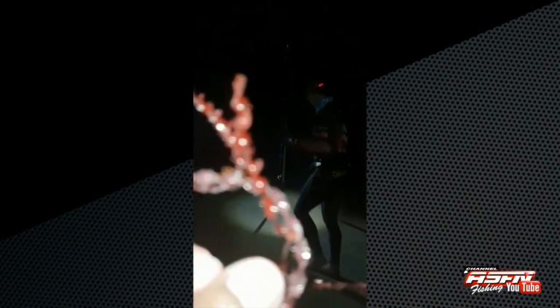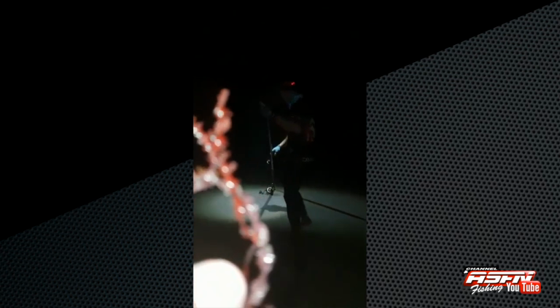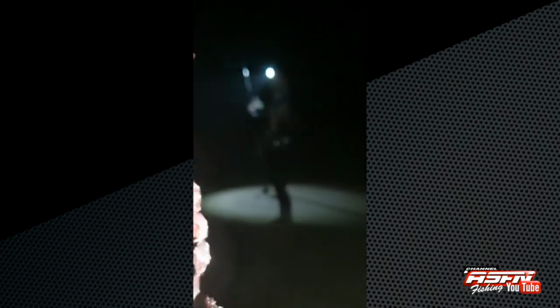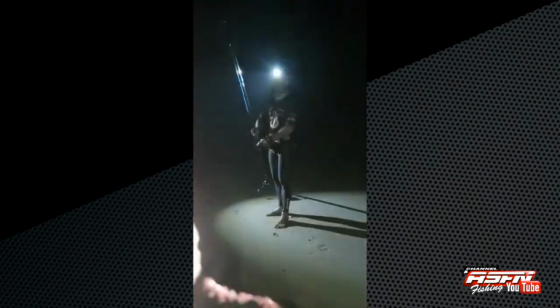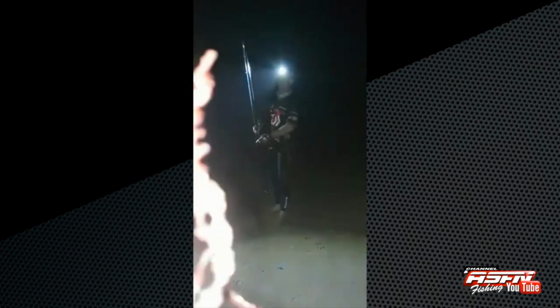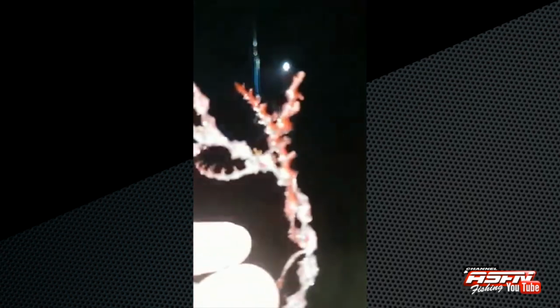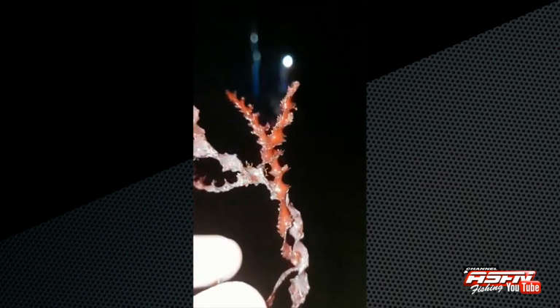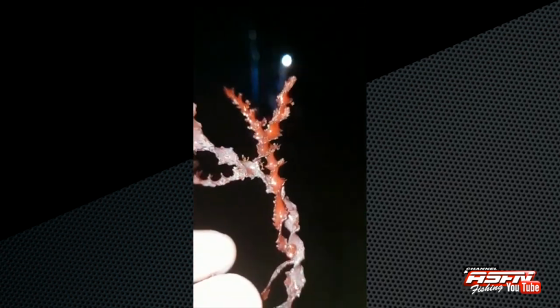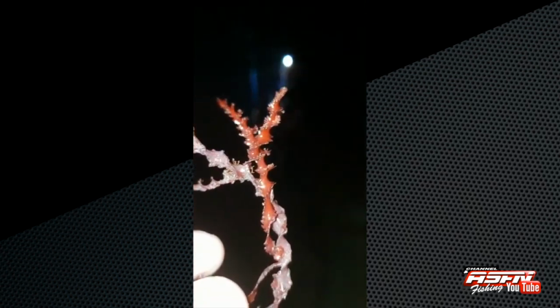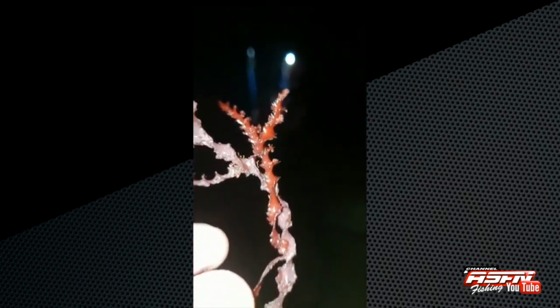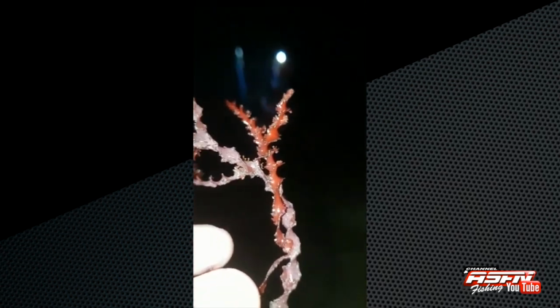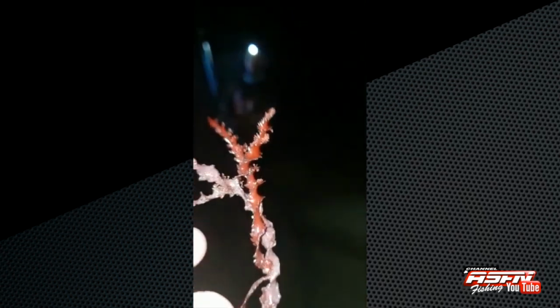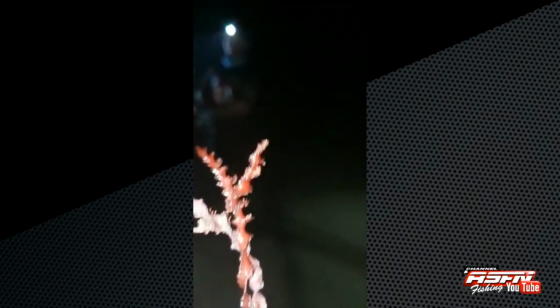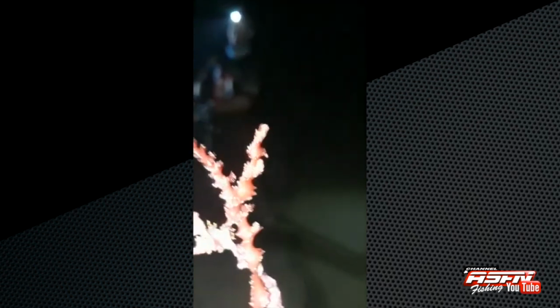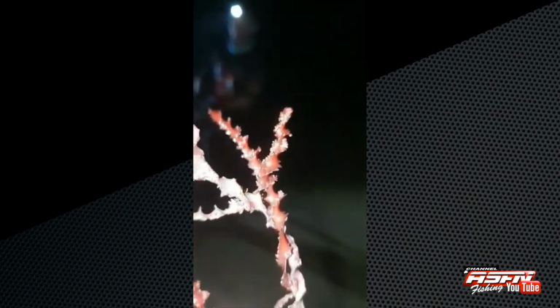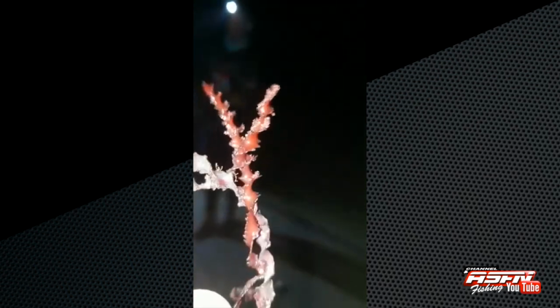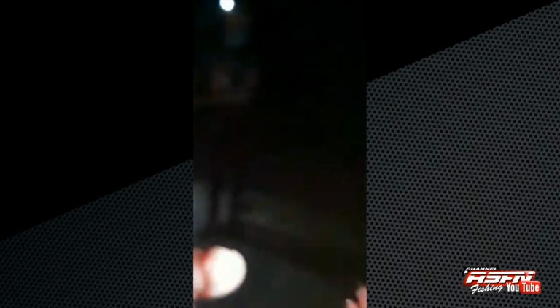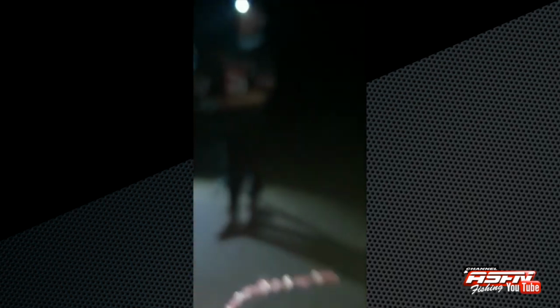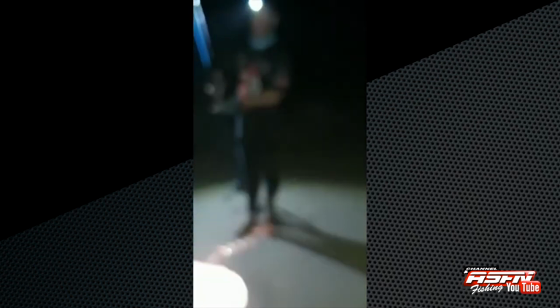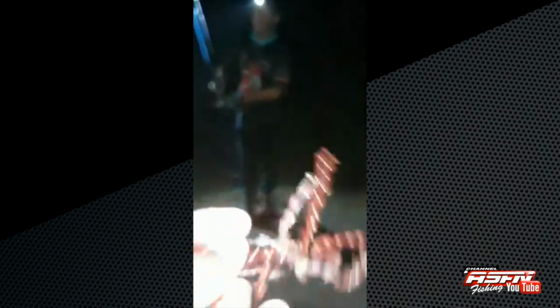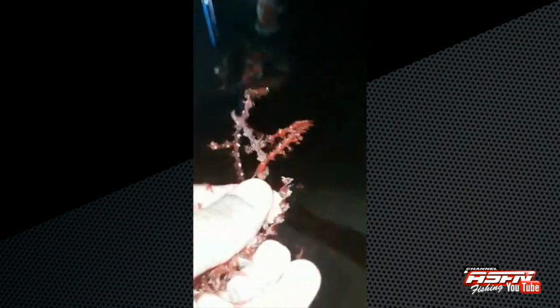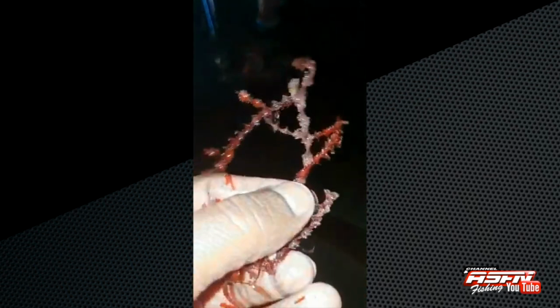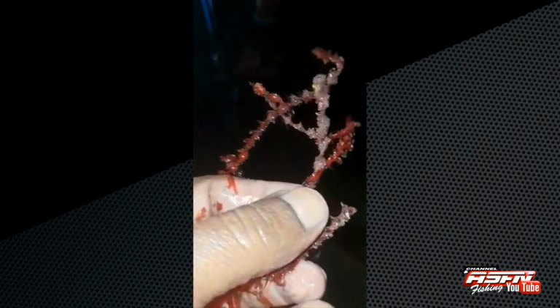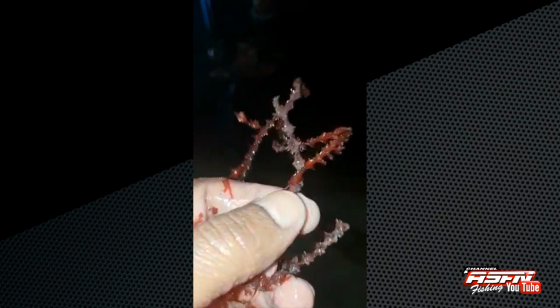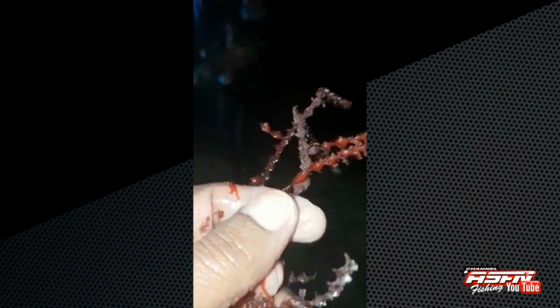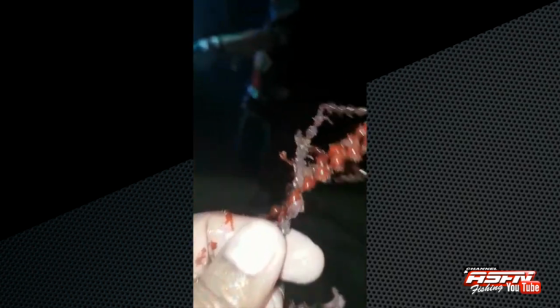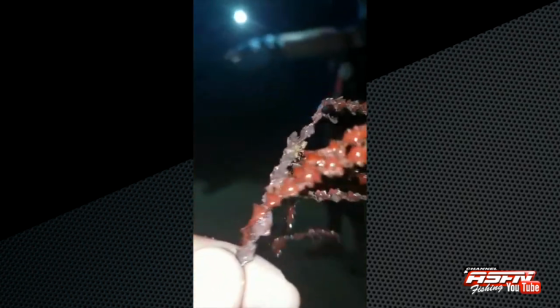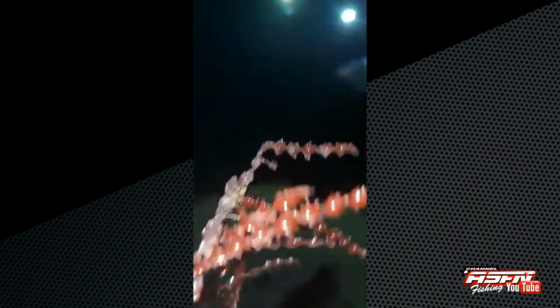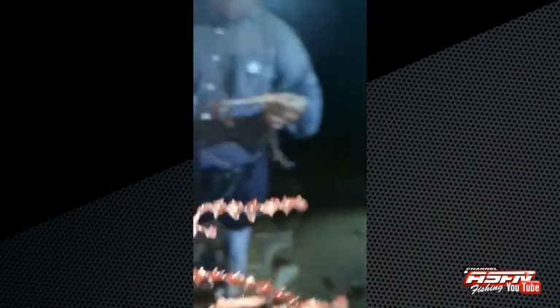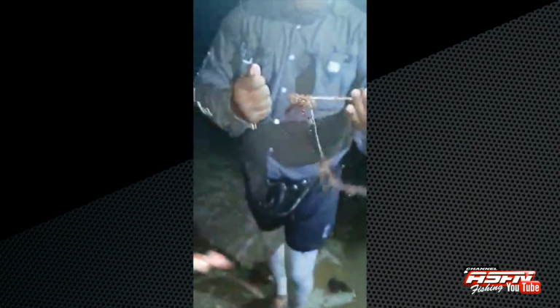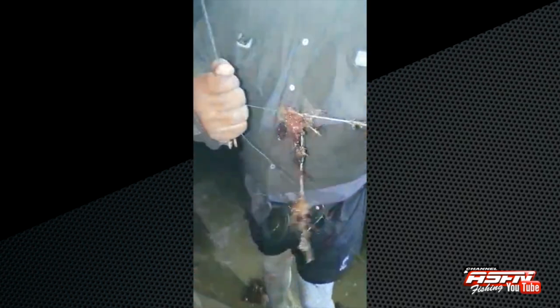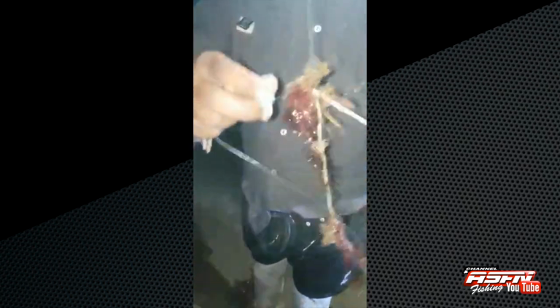If you look at the texture of this weed, it's very, very sharp — it's got serrated edges and it's actually very hard weed. Look at how it's trying to break it here. This goes through the line.